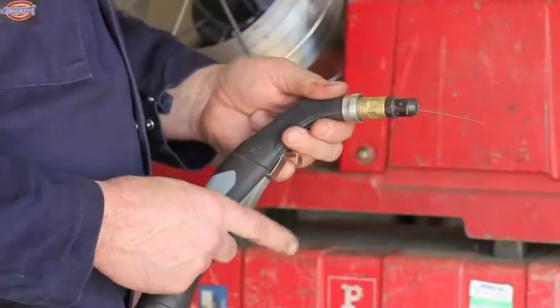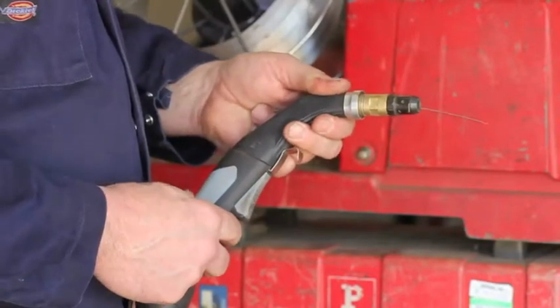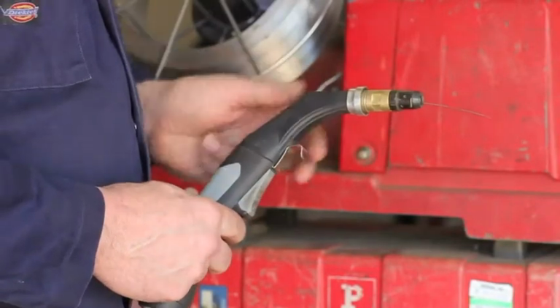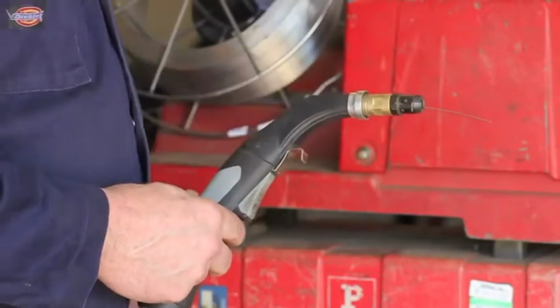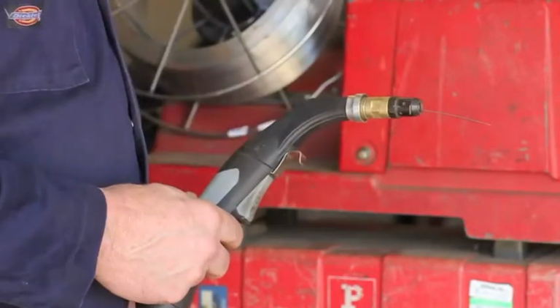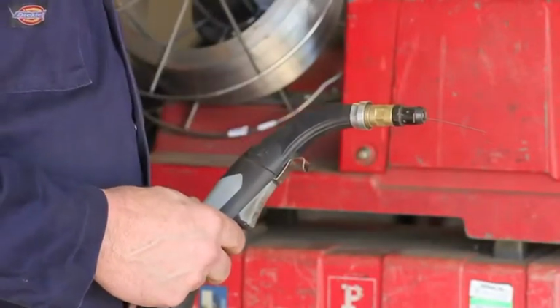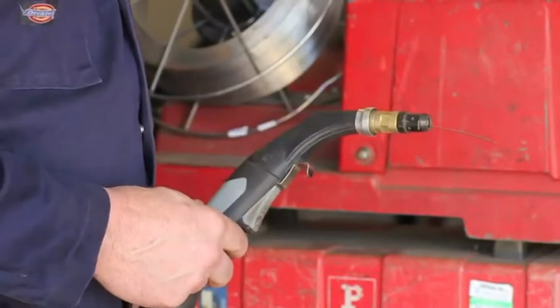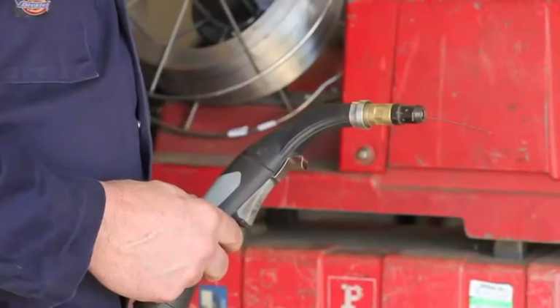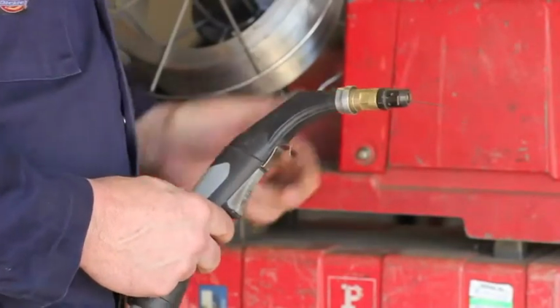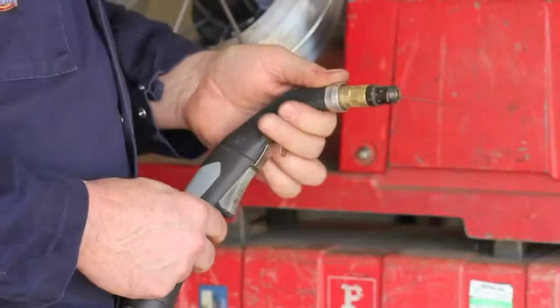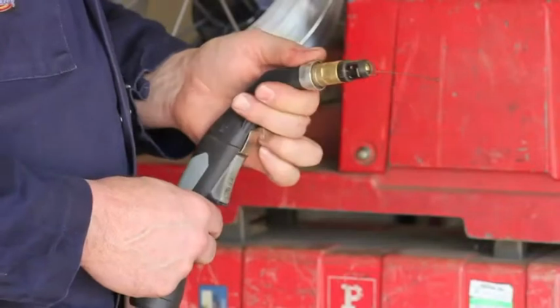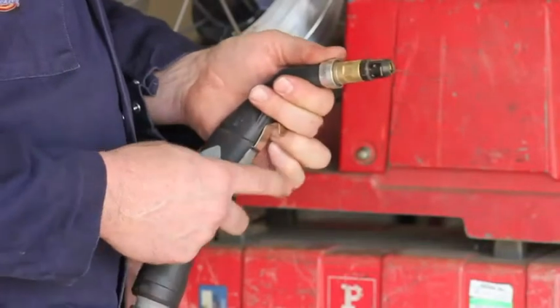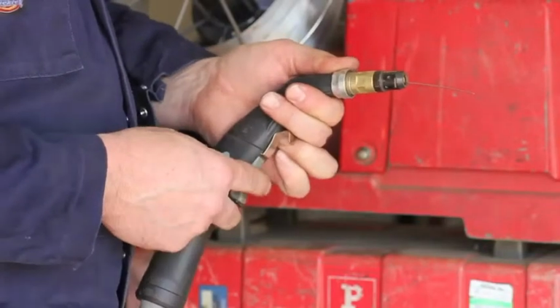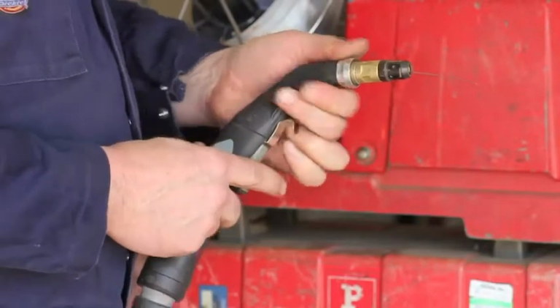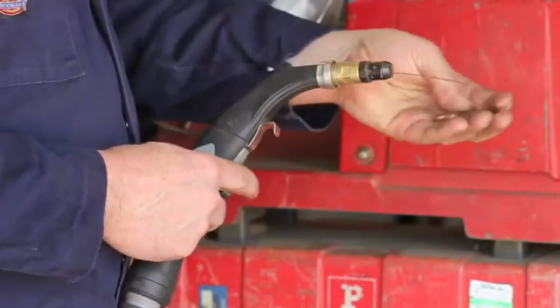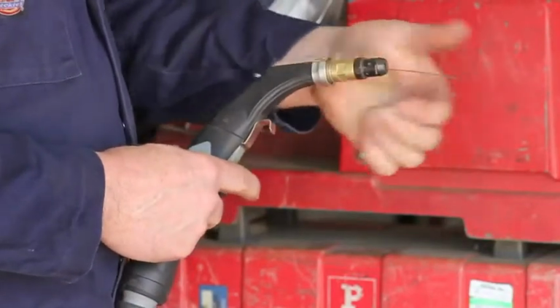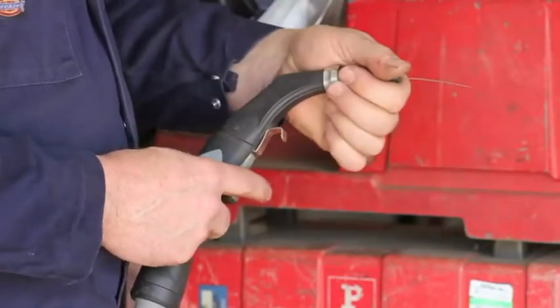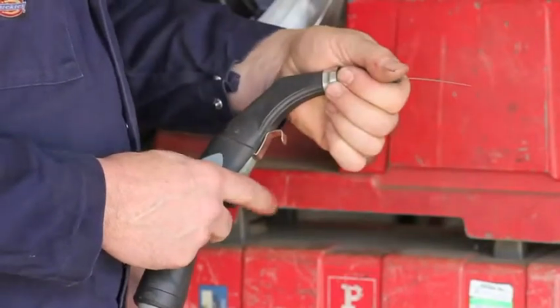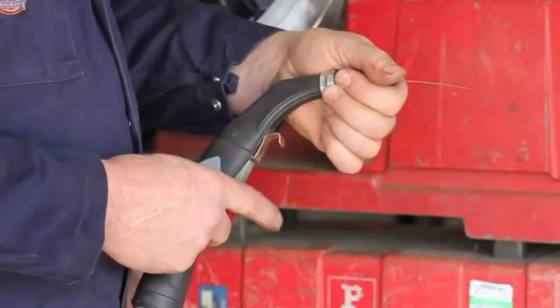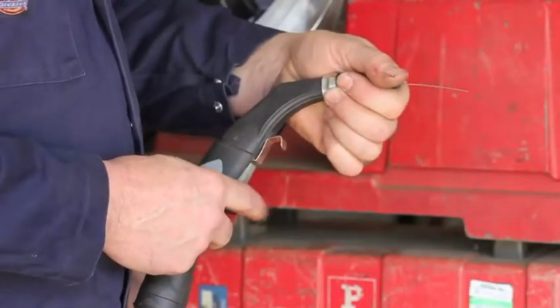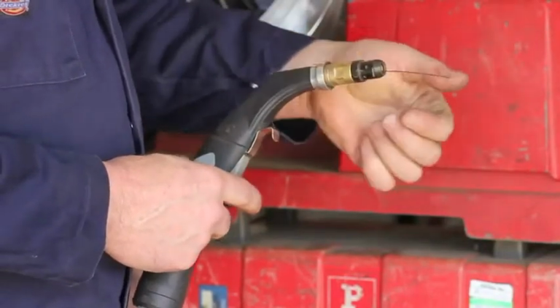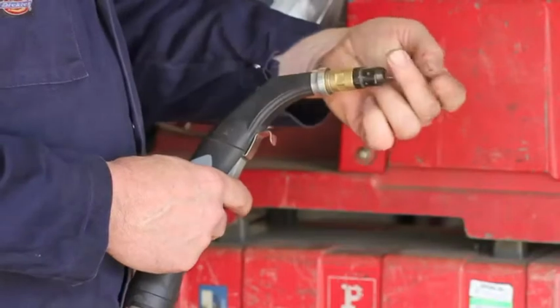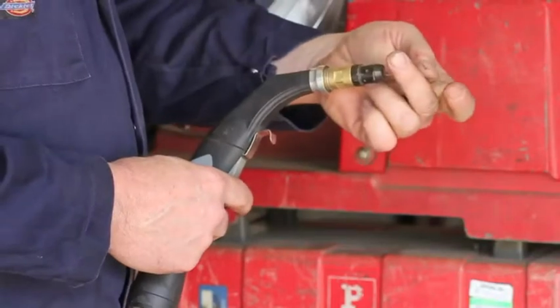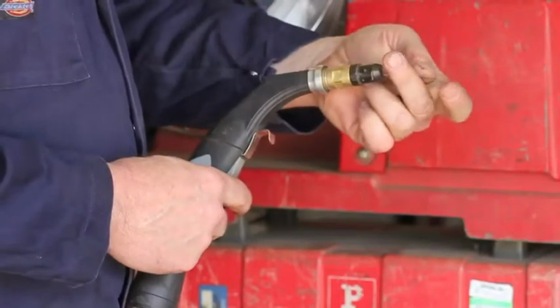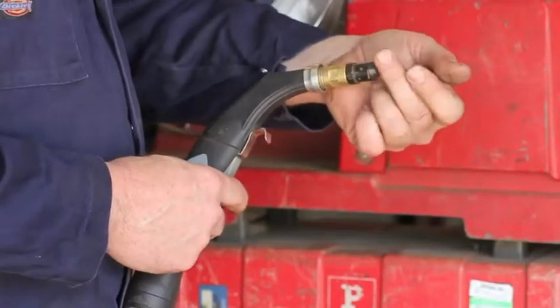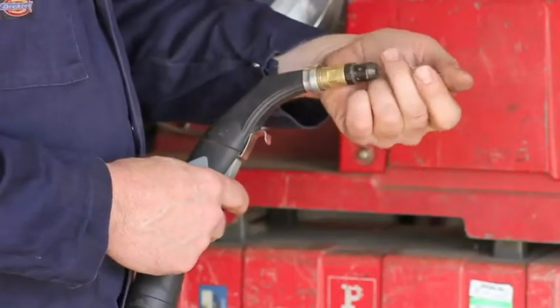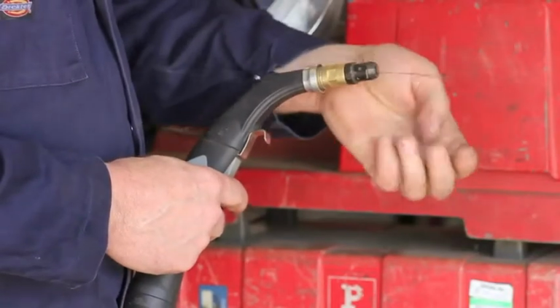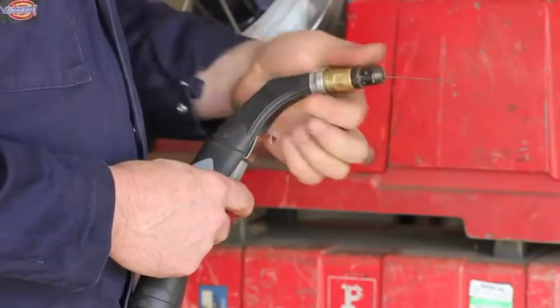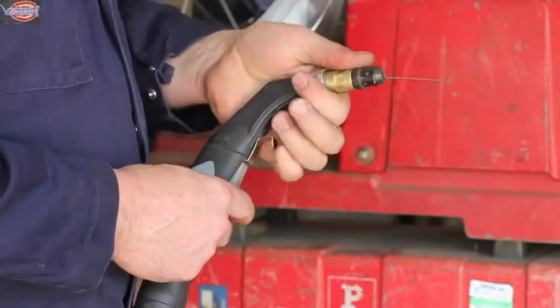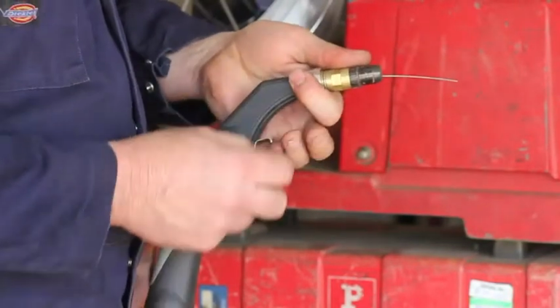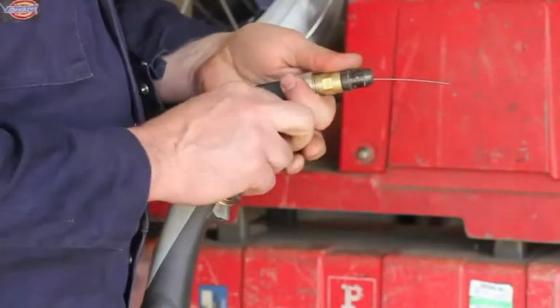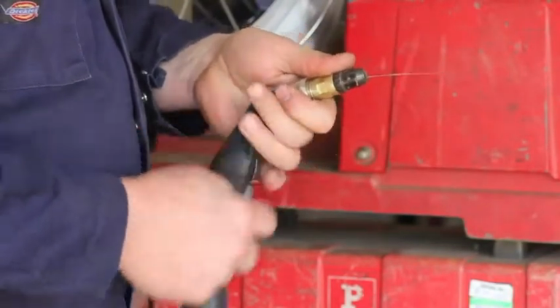Right, I'll stop that and turn it off now, because you can accidentally pull this trigger when putting the tip back on, and this wire will go into your thumb or your finger like an injection — it's not very nice.